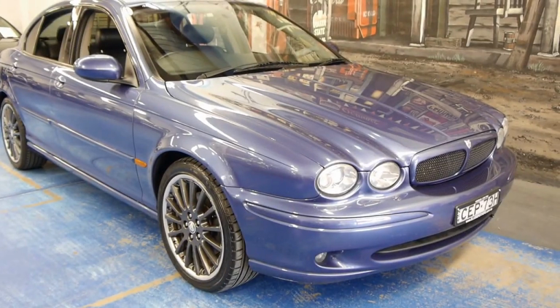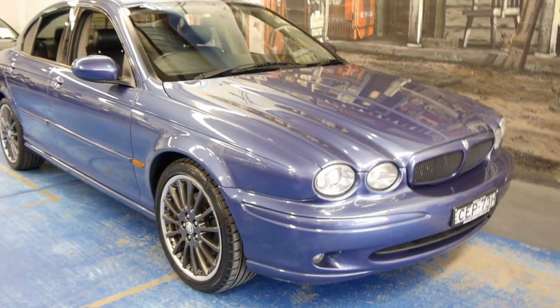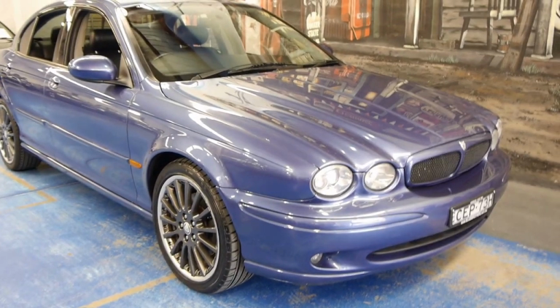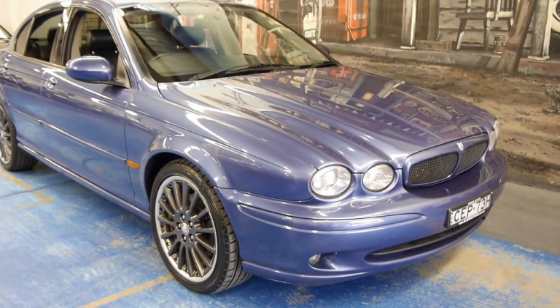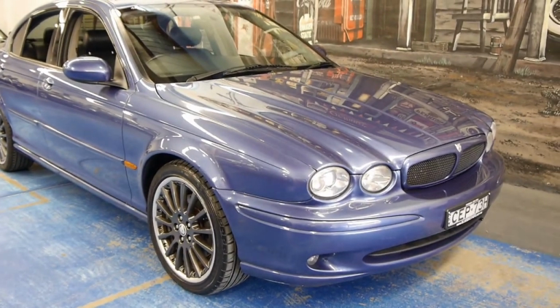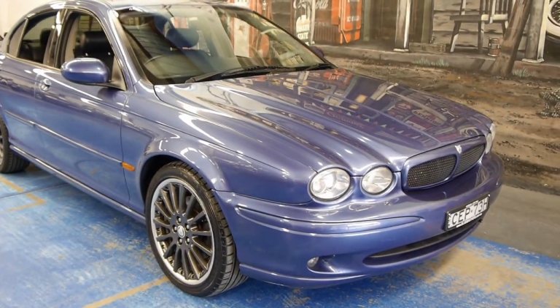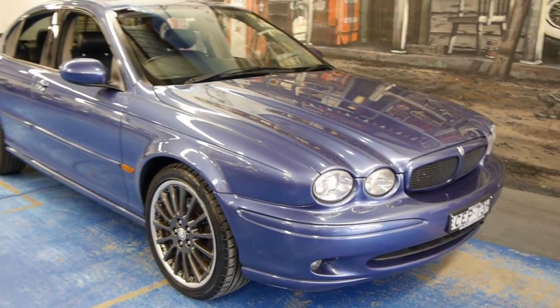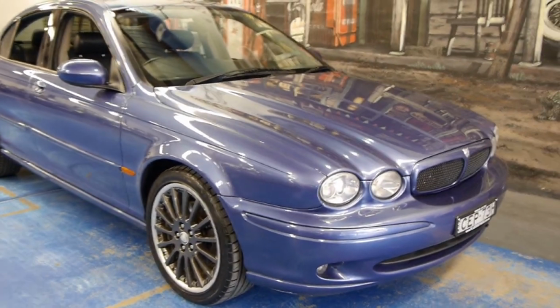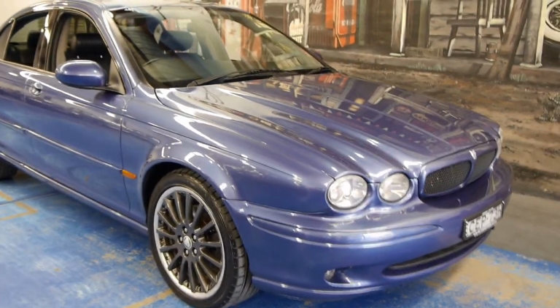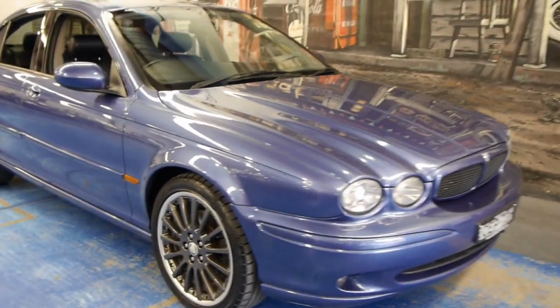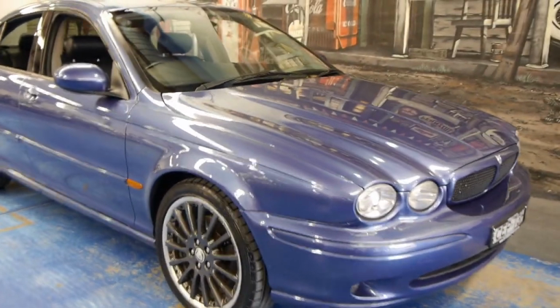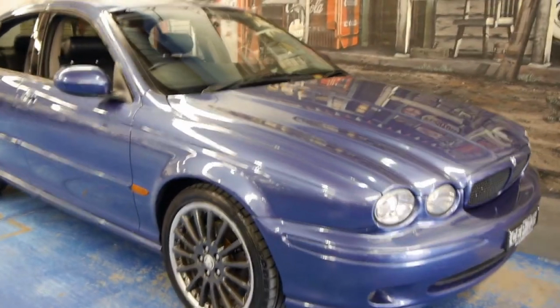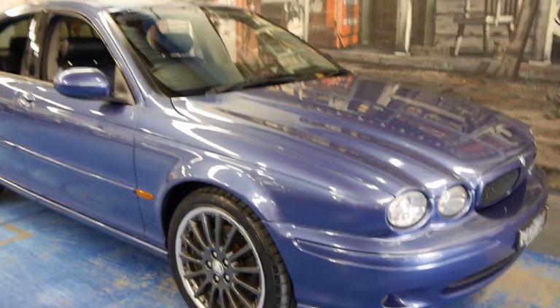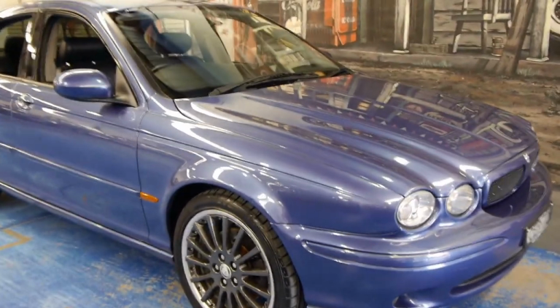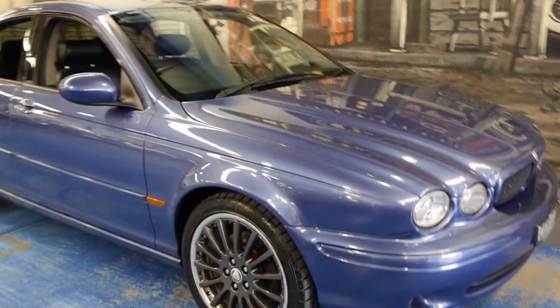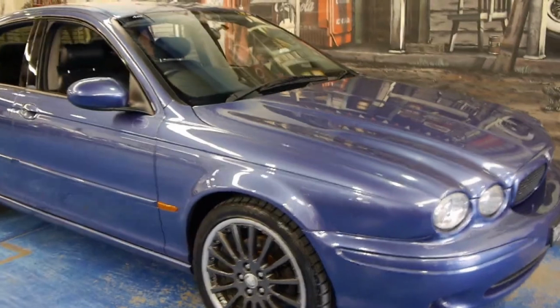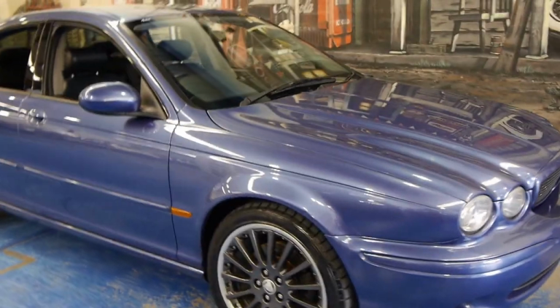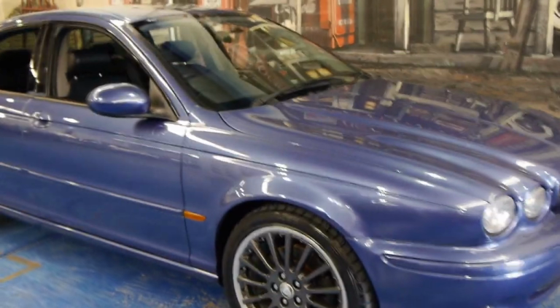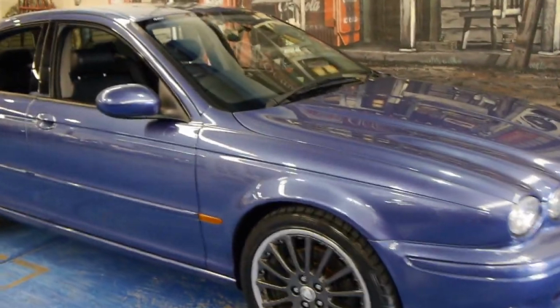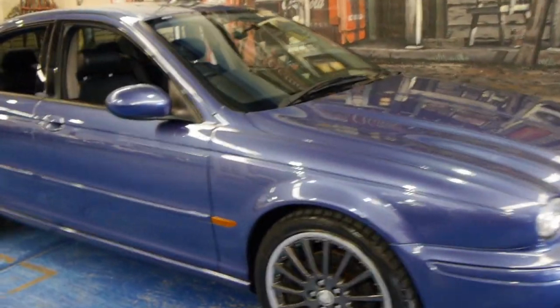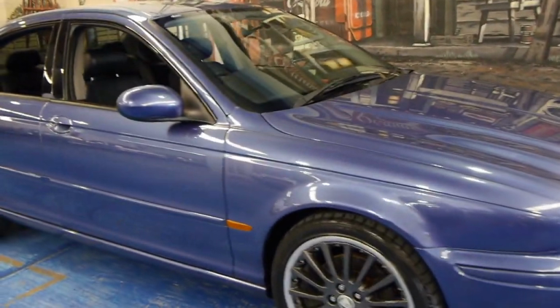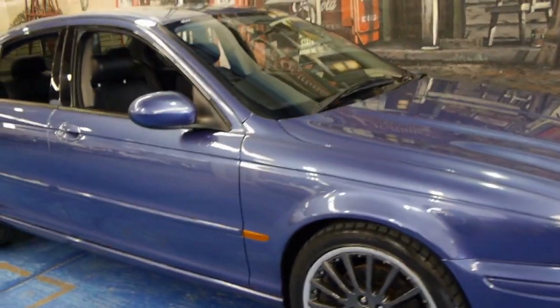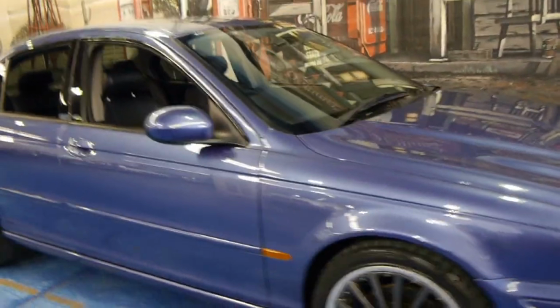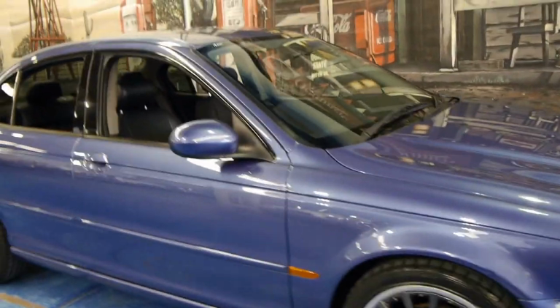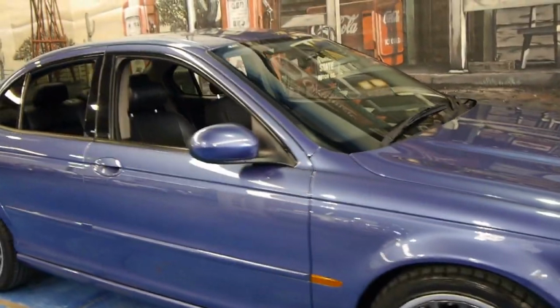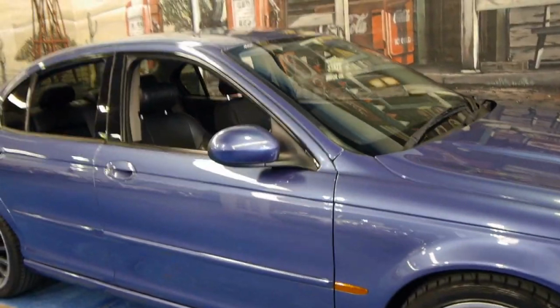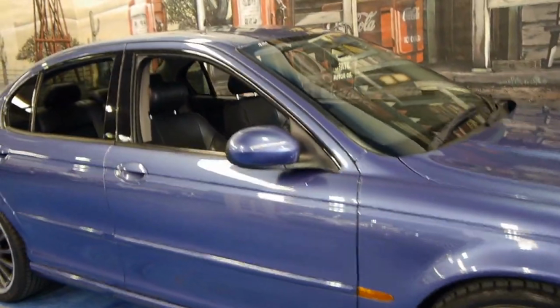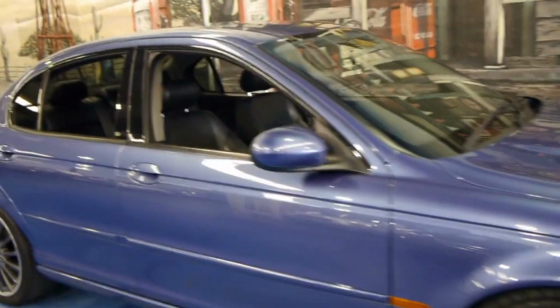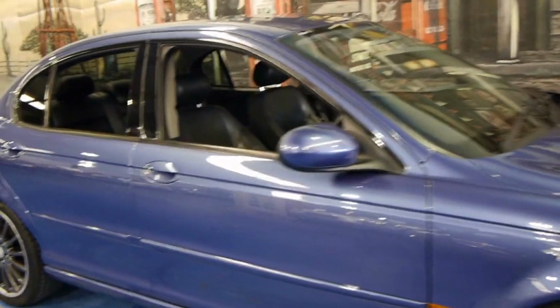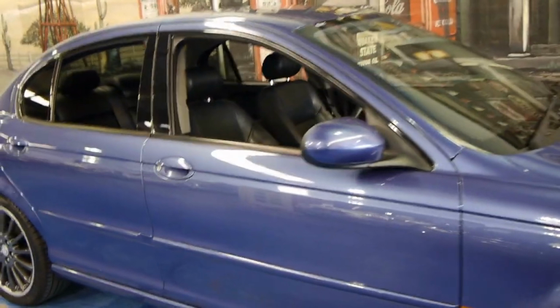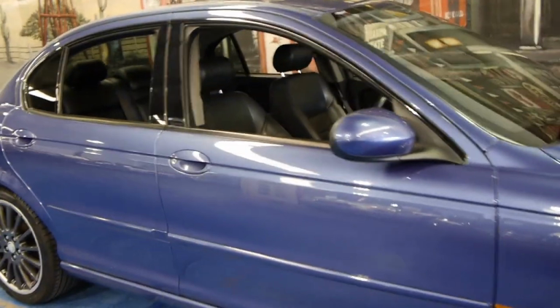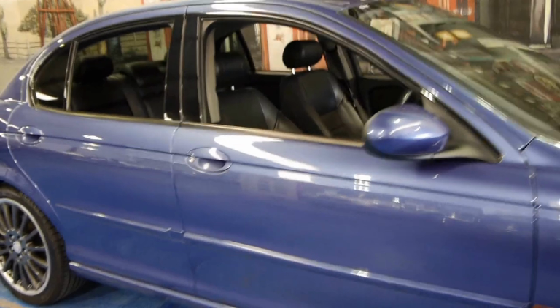Hi and welcome to the Old Timer Car Centre. My name is Philip Tarrant and today we have for you a 2003 Jaguar X-Type.